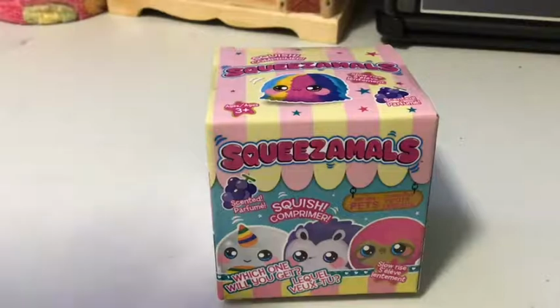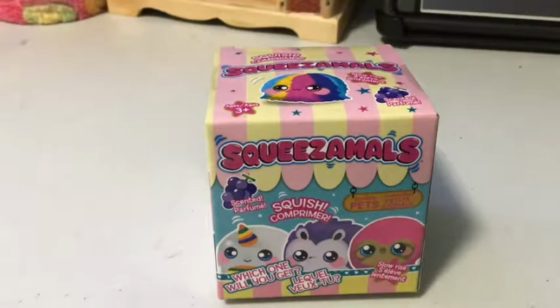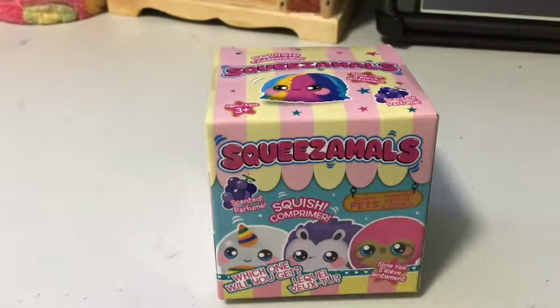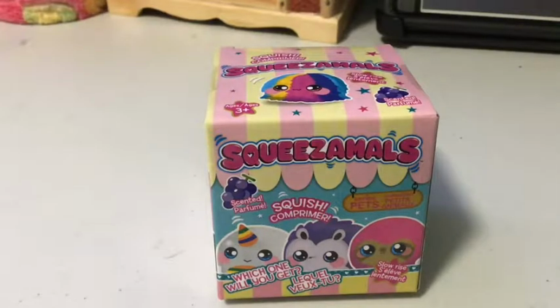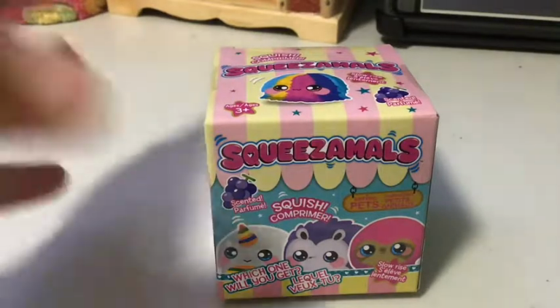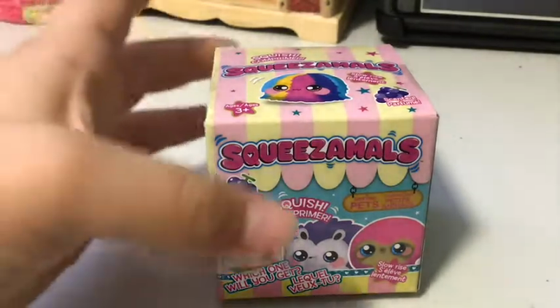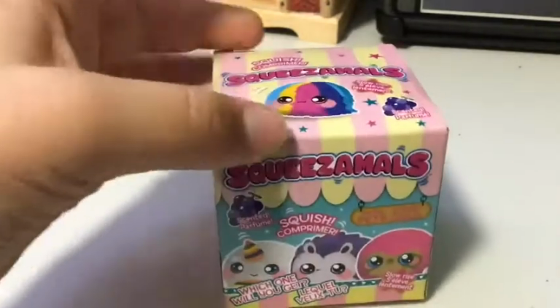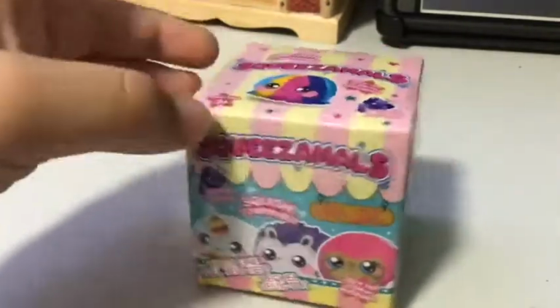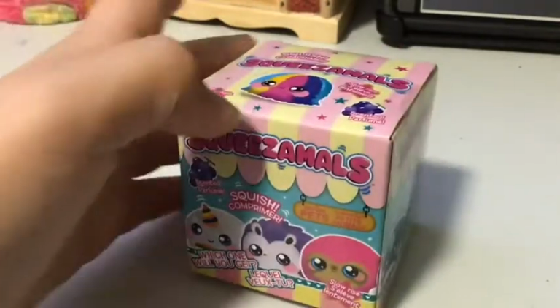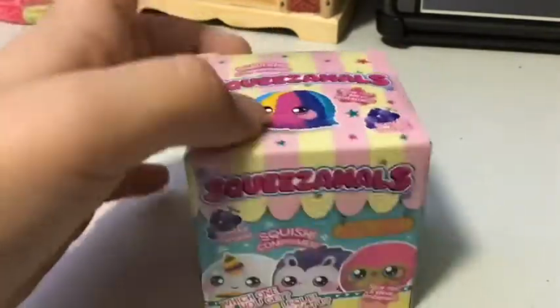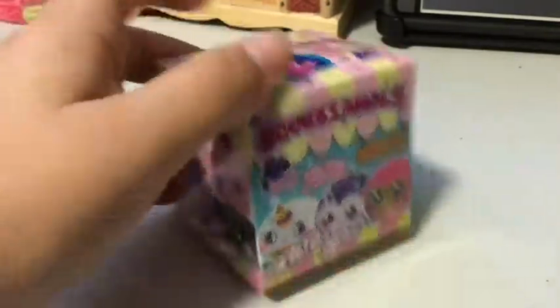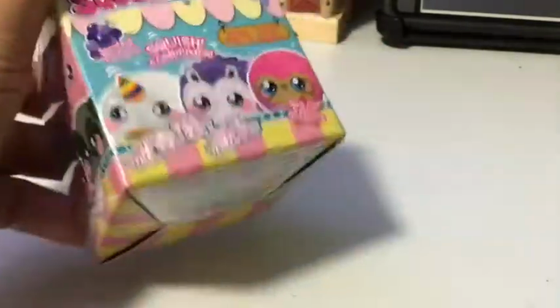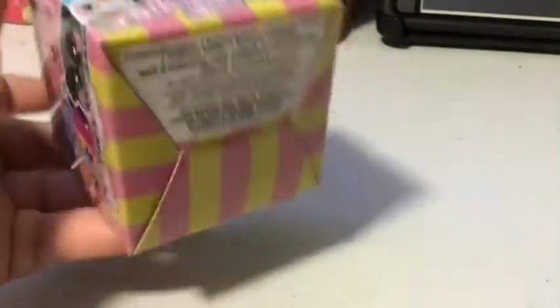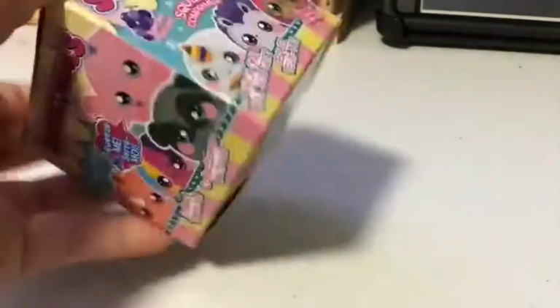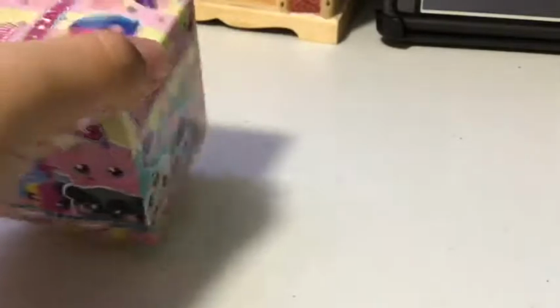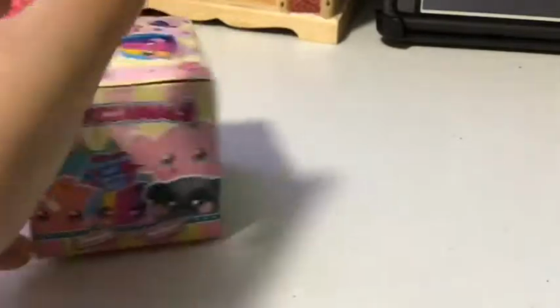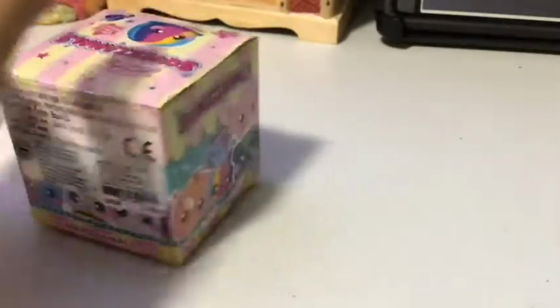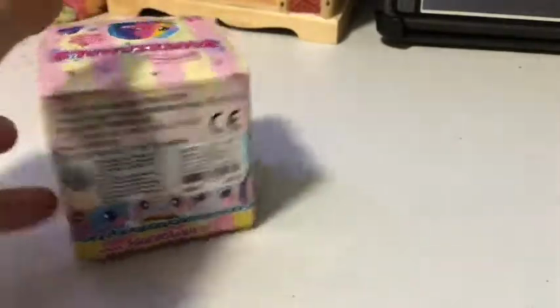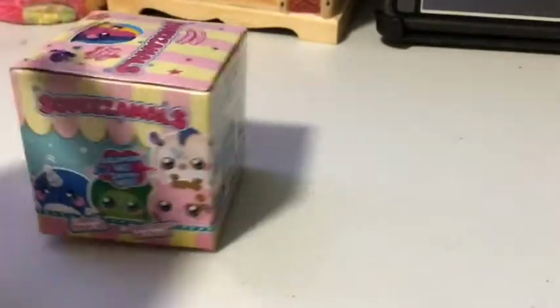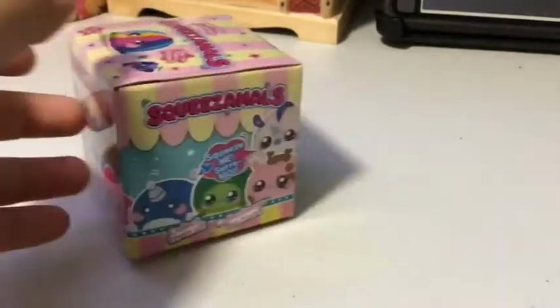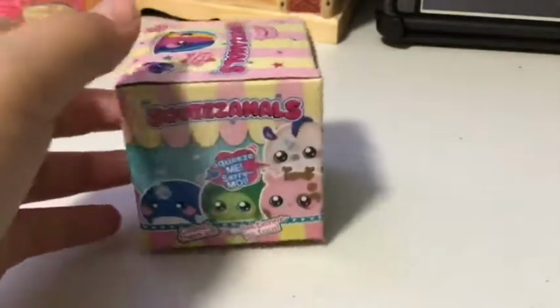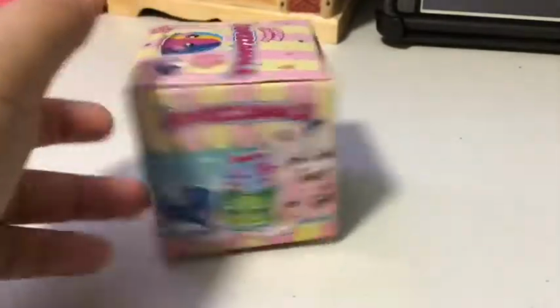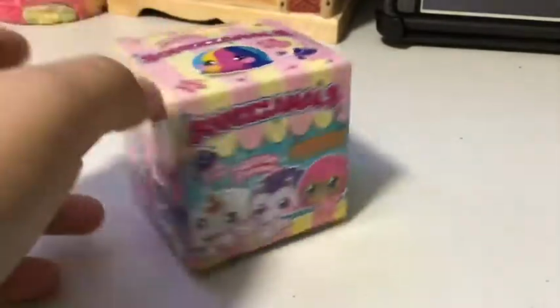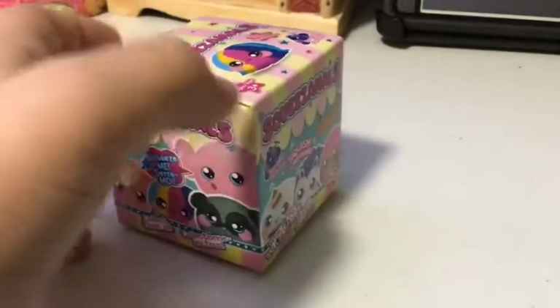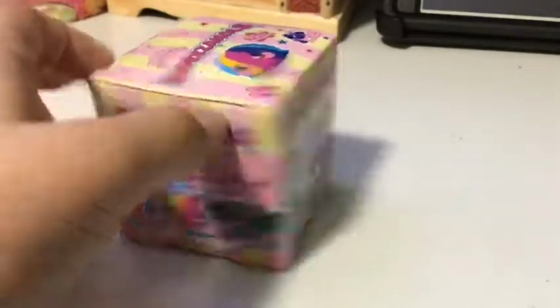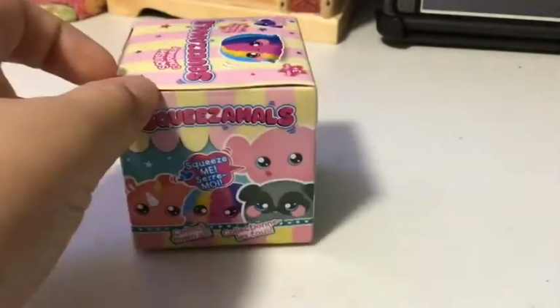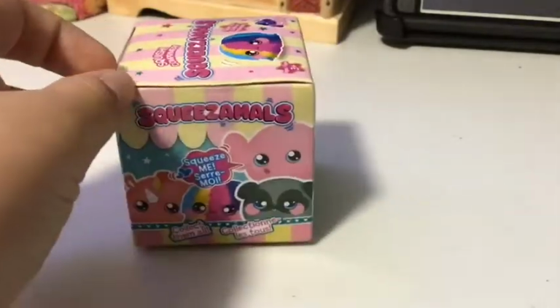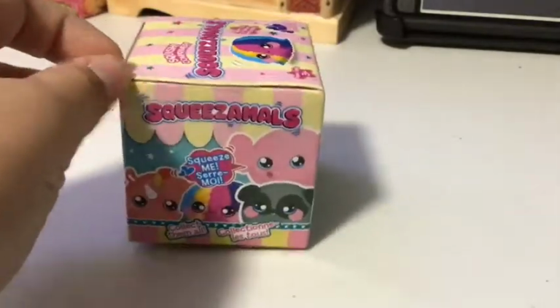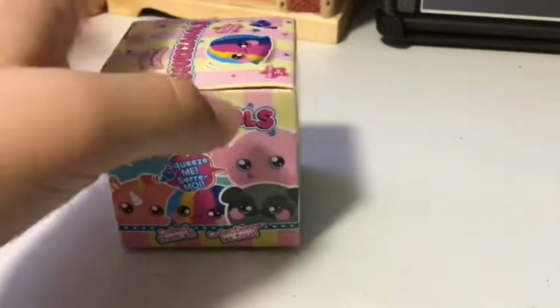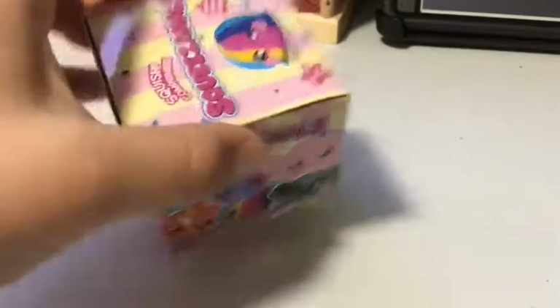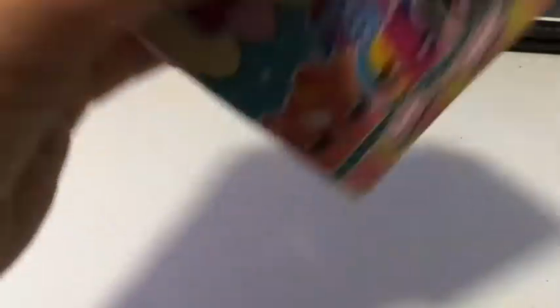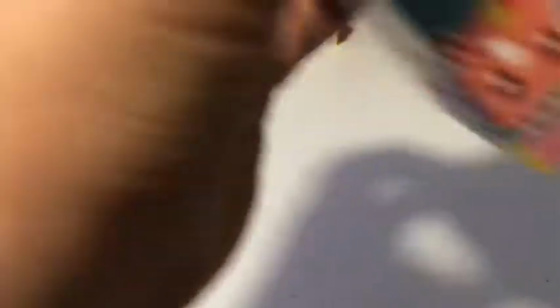Hi everybody! So today we're going to be opening a squeeze-a-mole. We haven't had one of these videos since I think Christmas. So let's open it up.